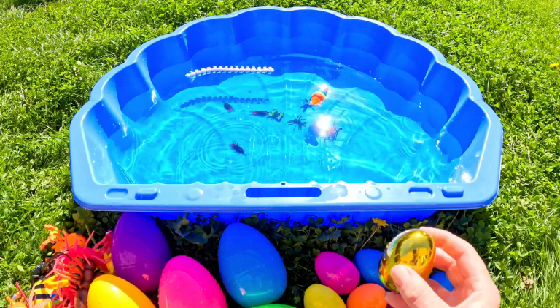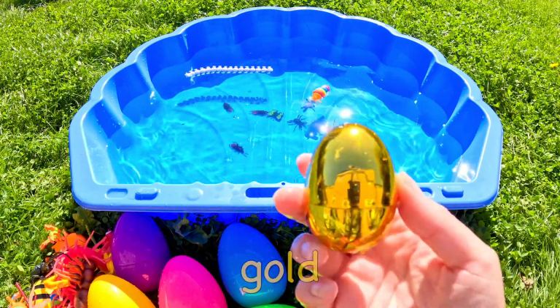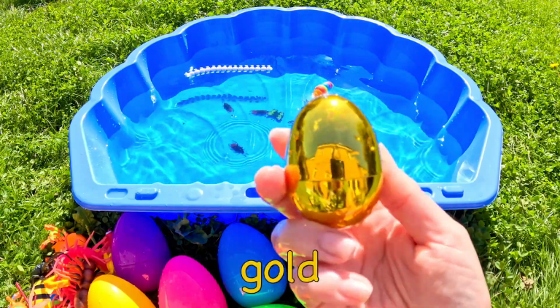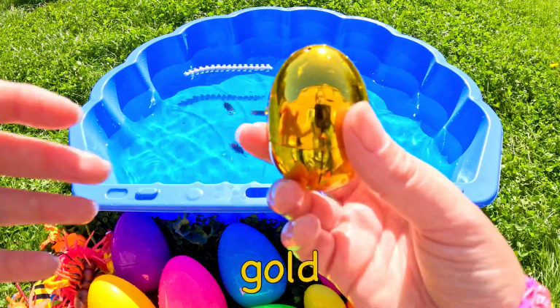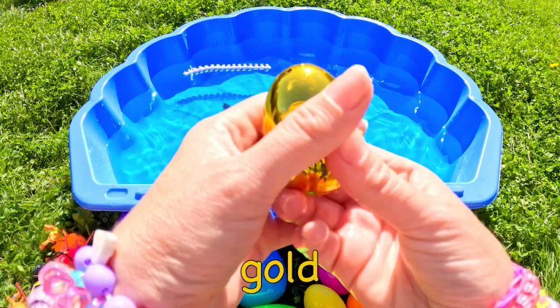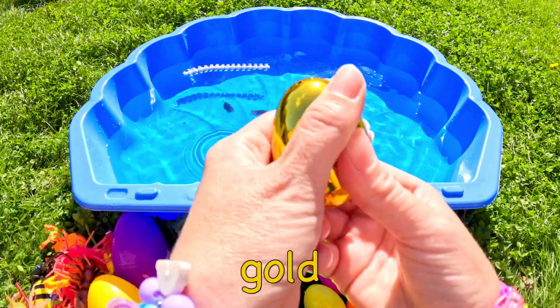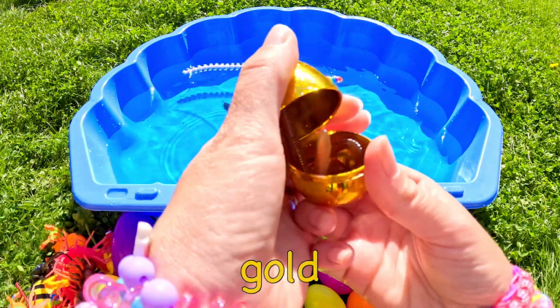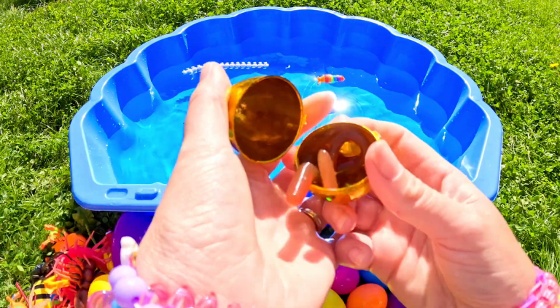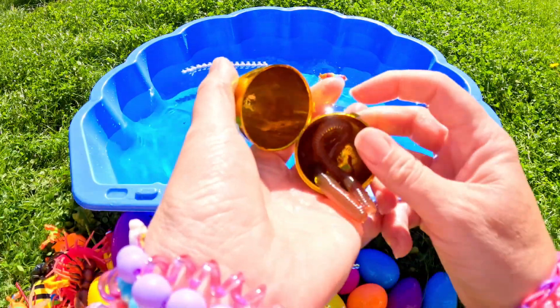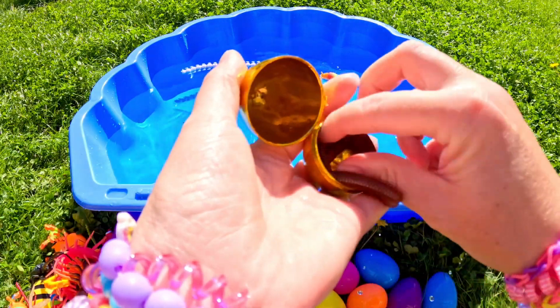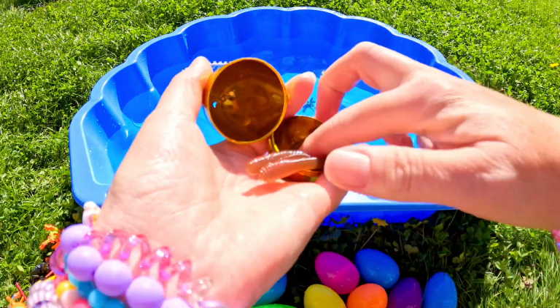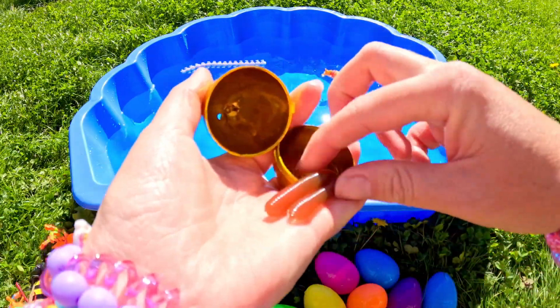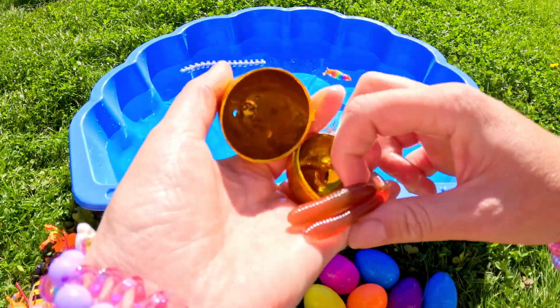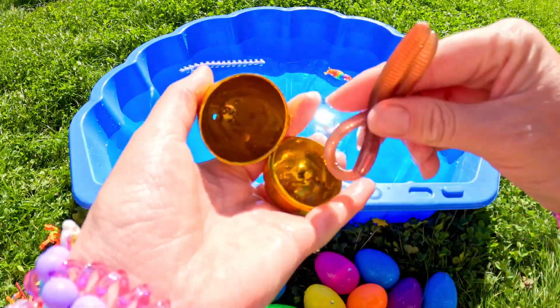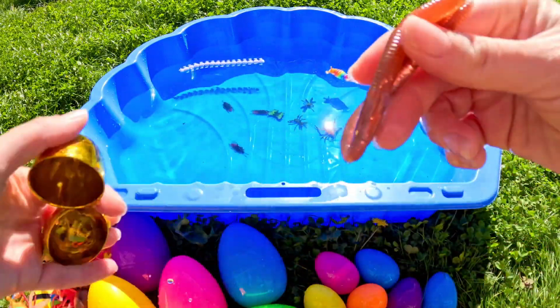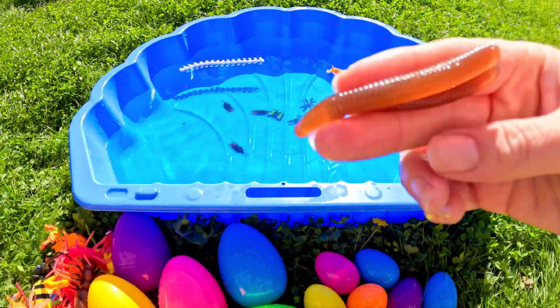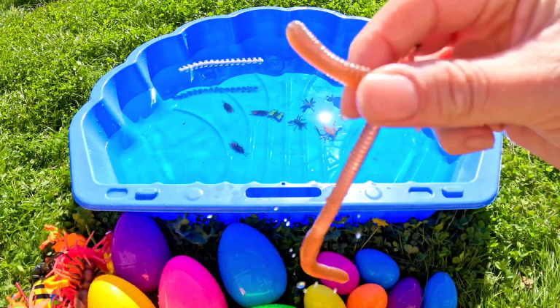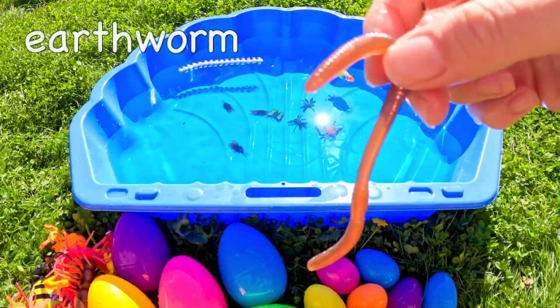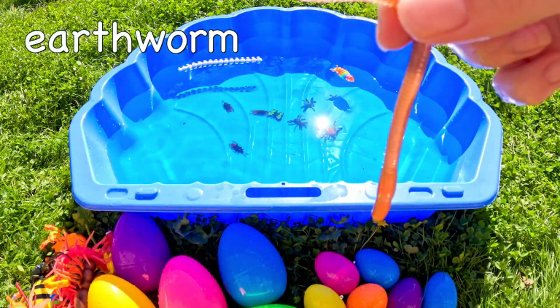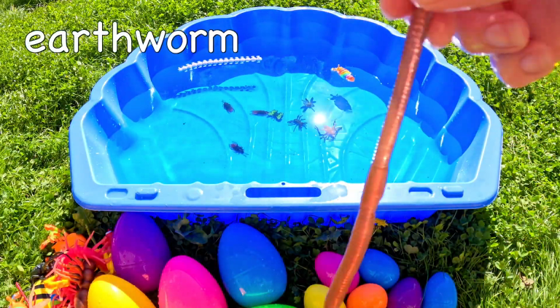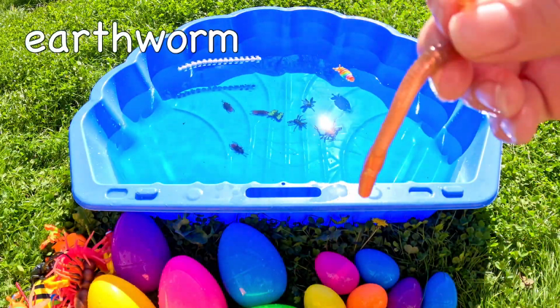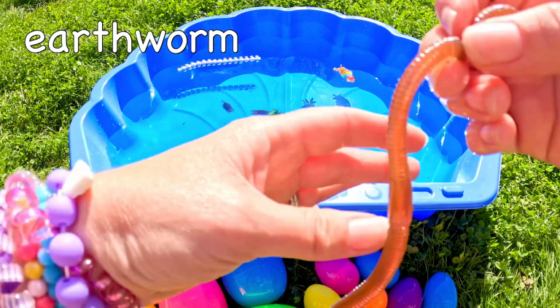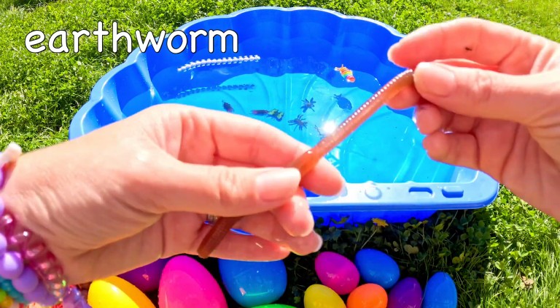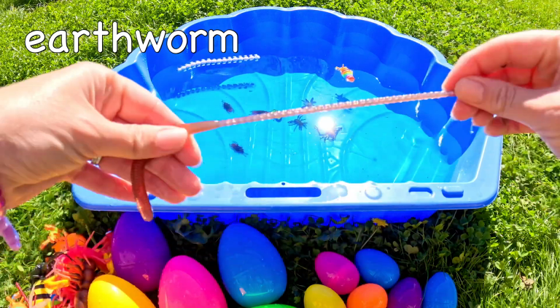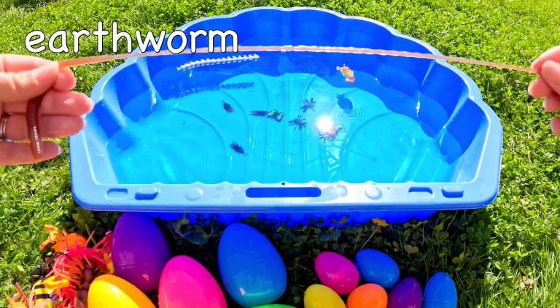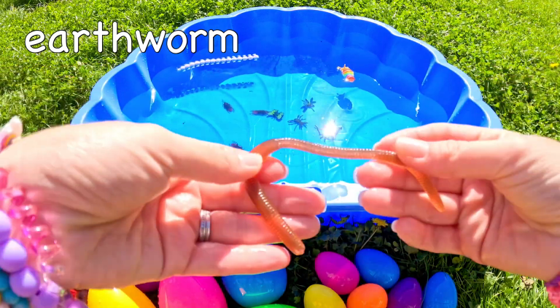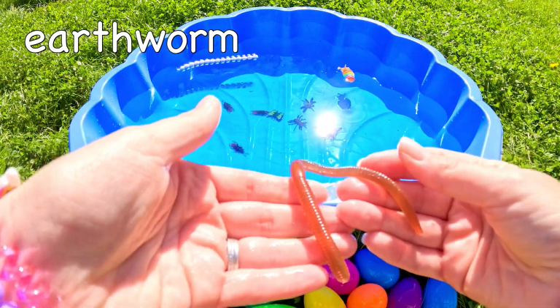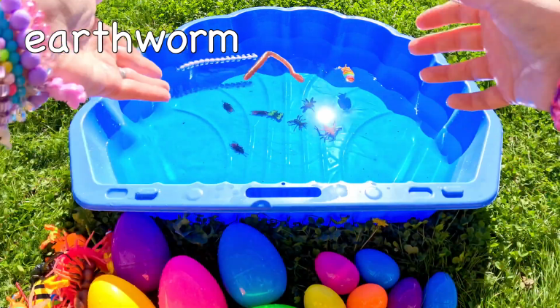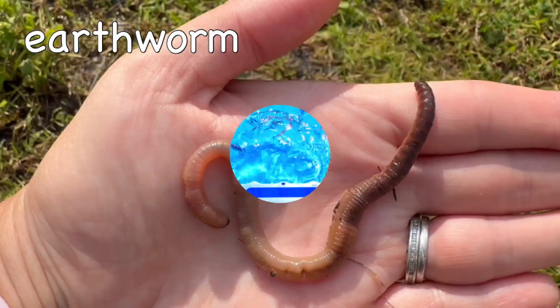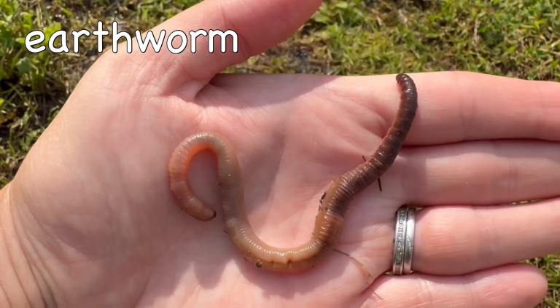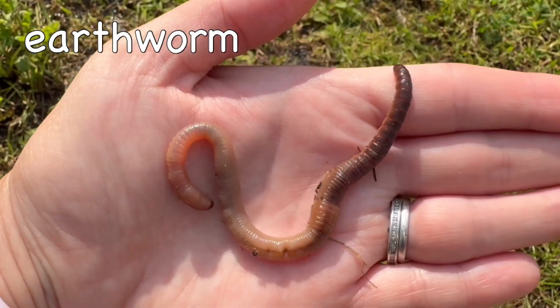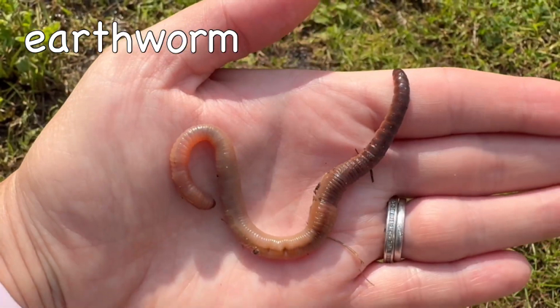What do you think's in this golden egg? It's an earthworm! Yay! Earthworm!